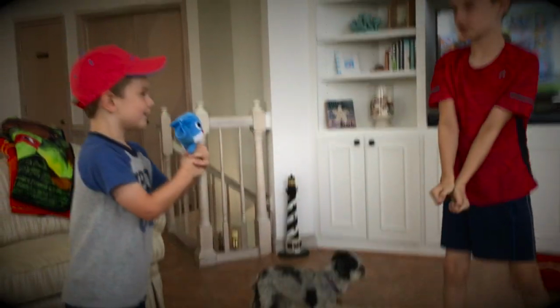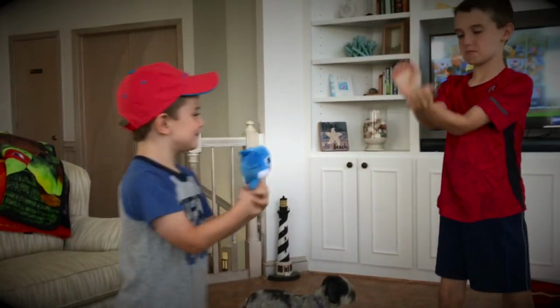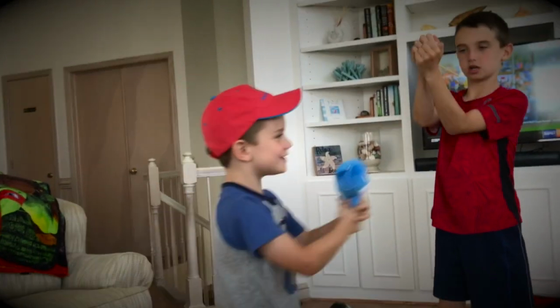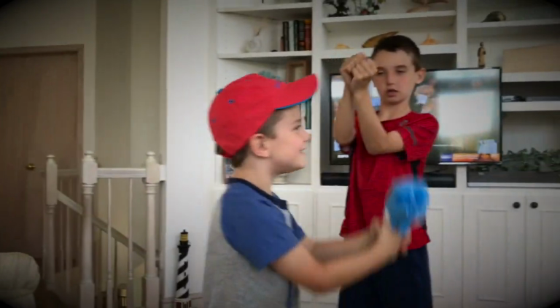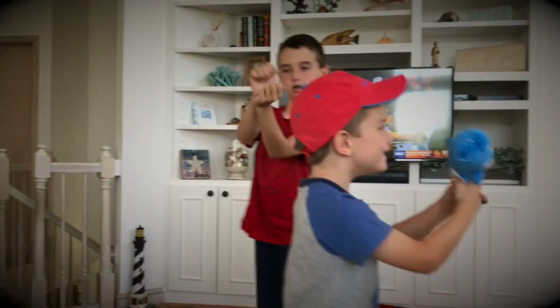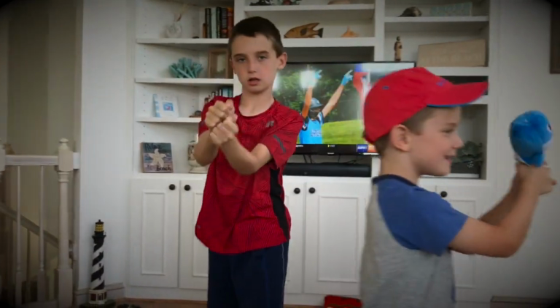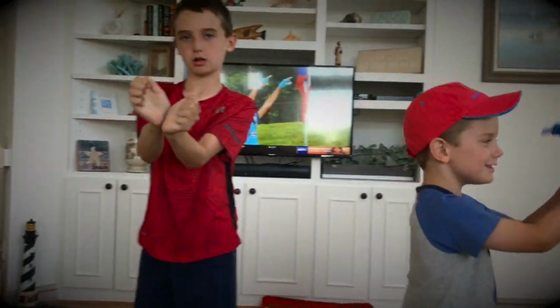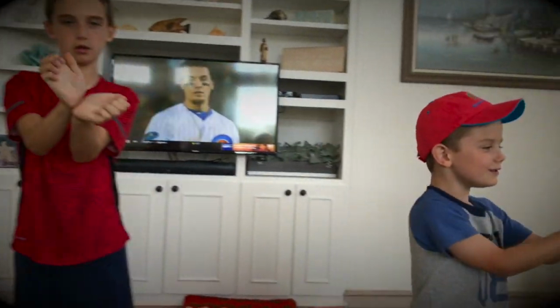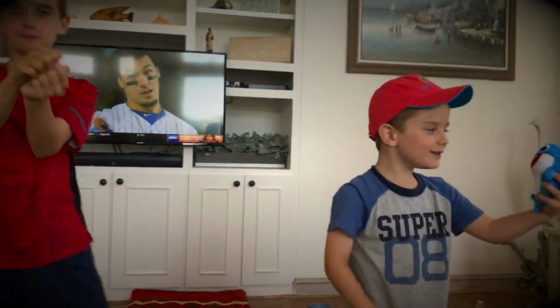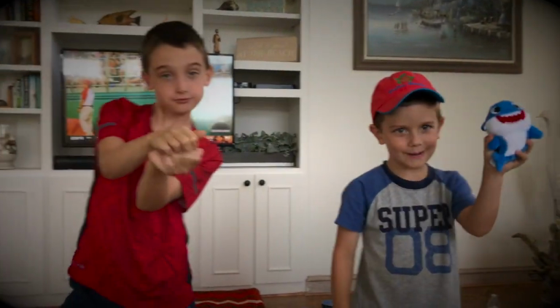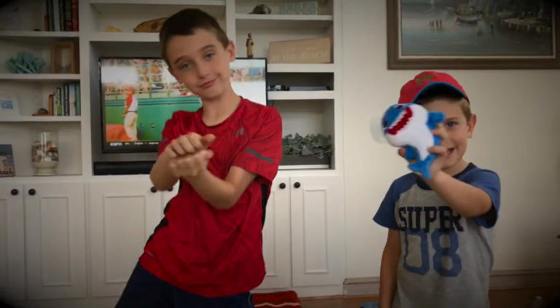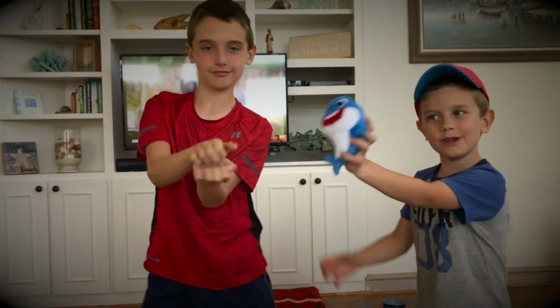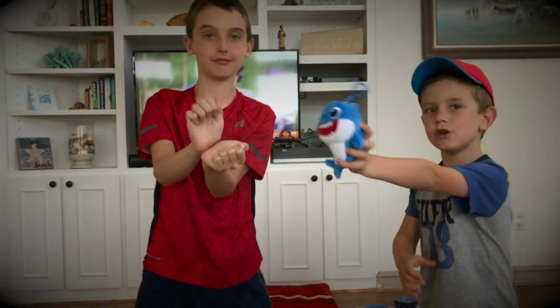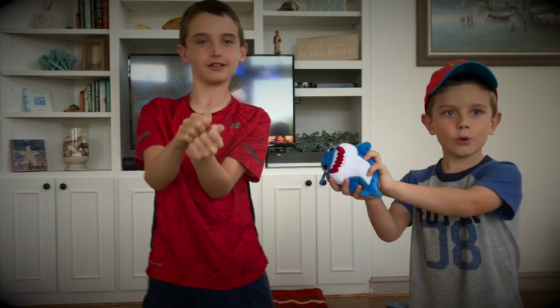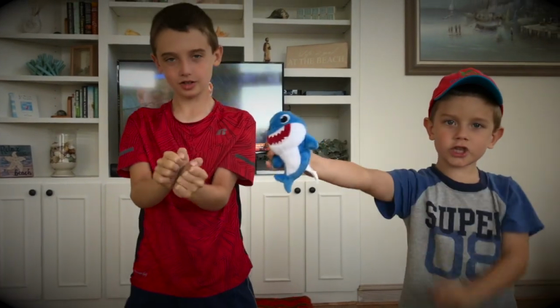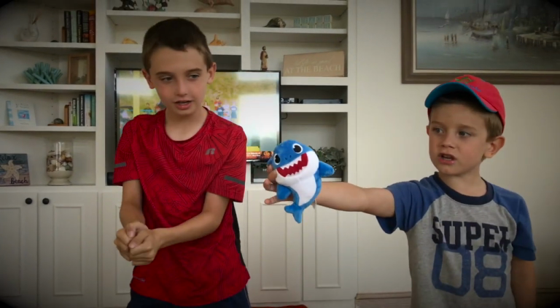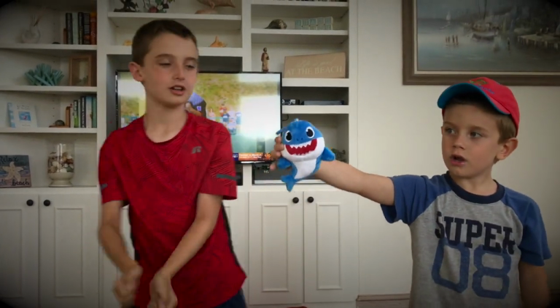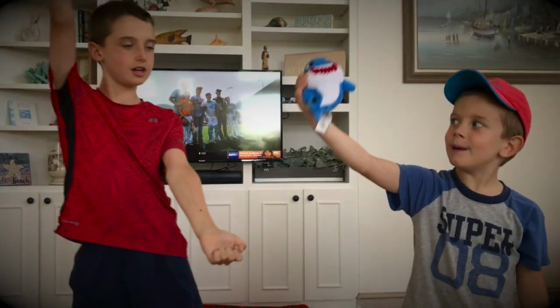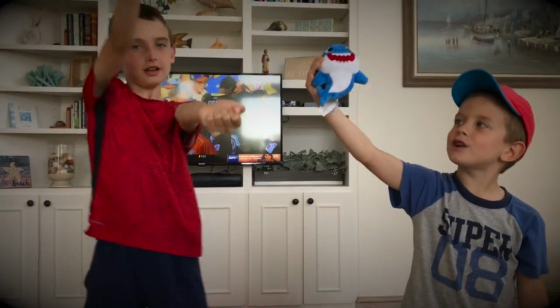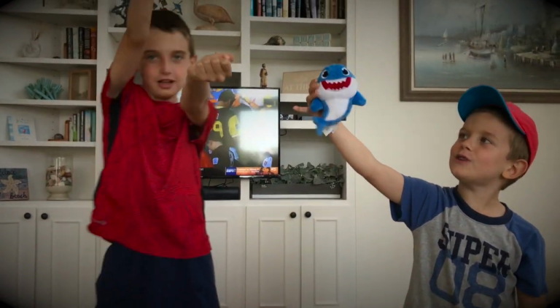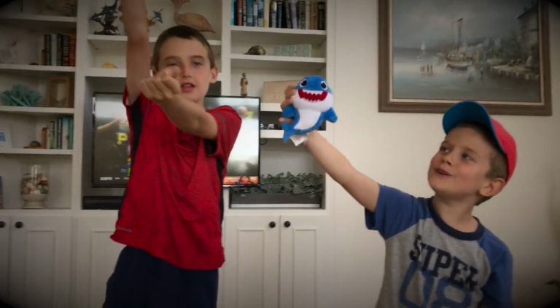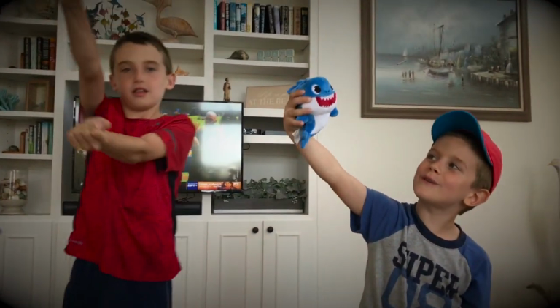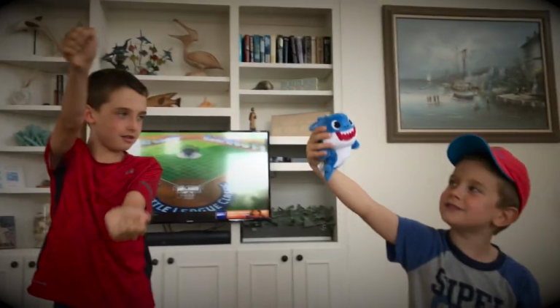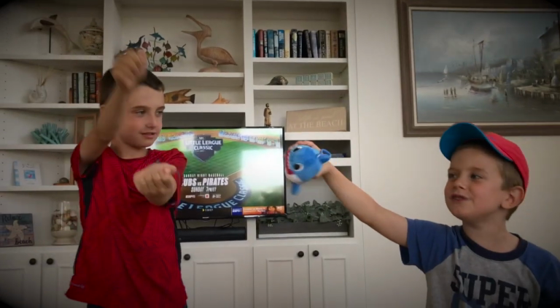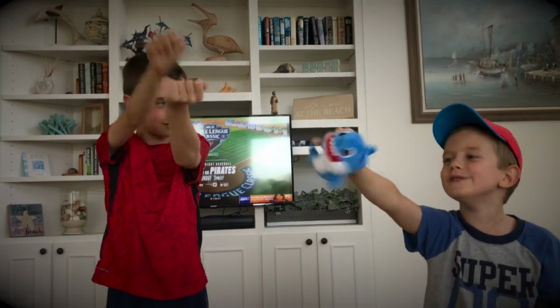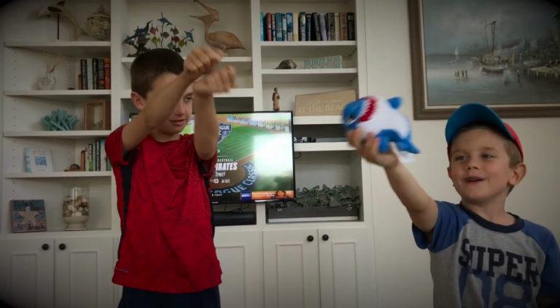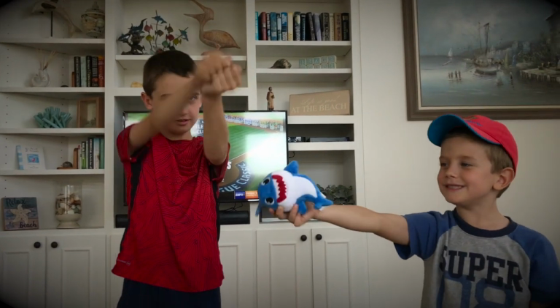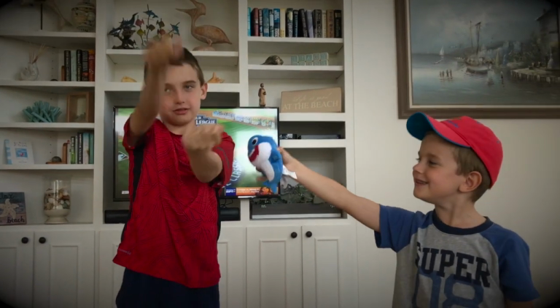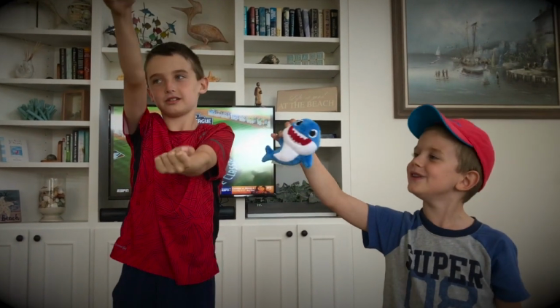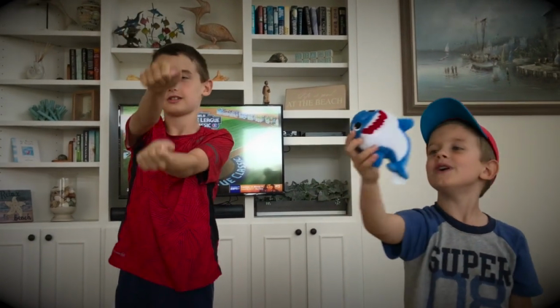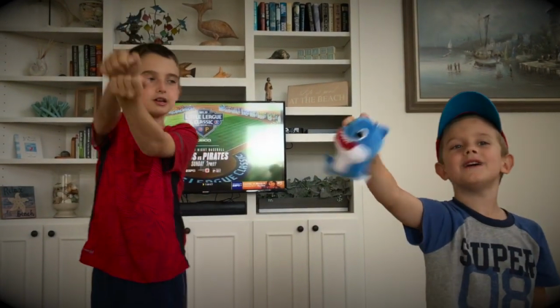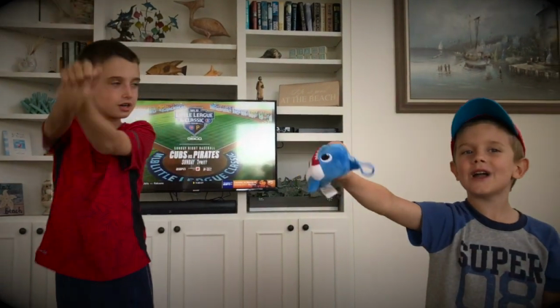Grandma shark doo doo, grandma shark doo doo, grandma shark doo doo, grandma shark. Grandpa shark doo doo, grandpa shark doo doo, grandpa shark doo doo, grandpa shark.